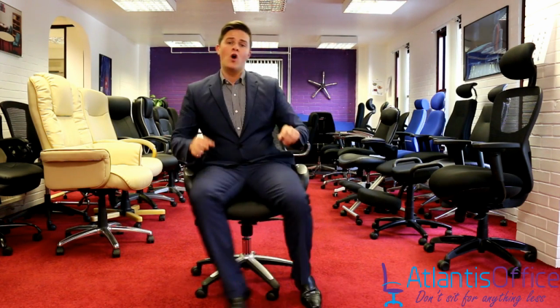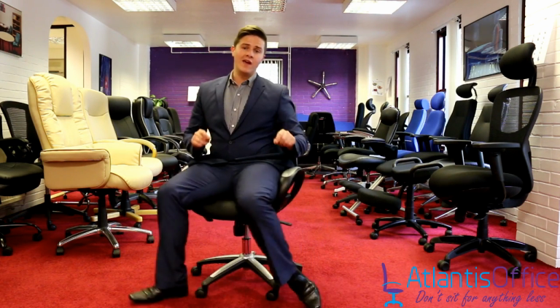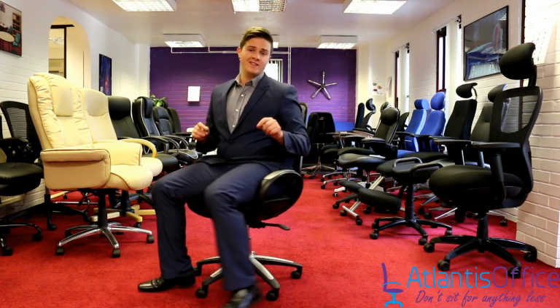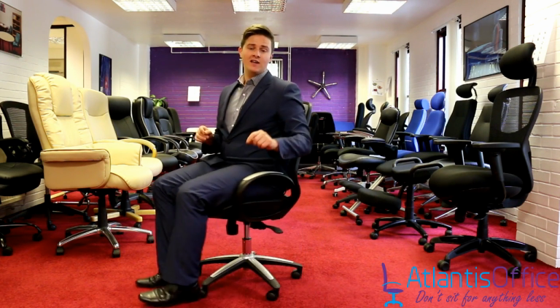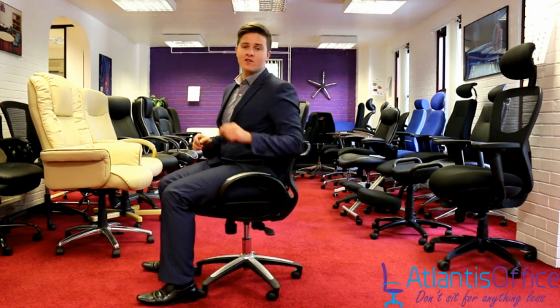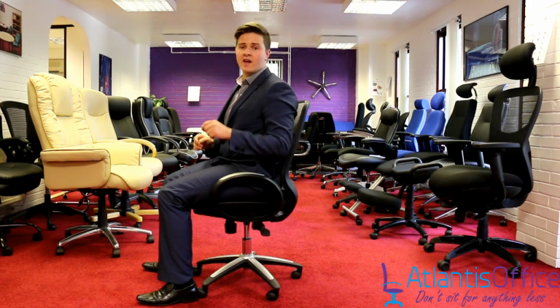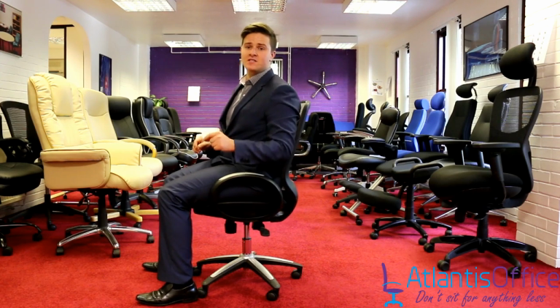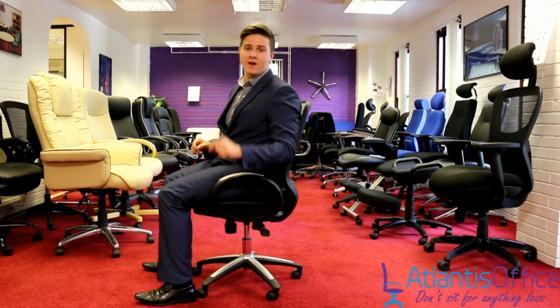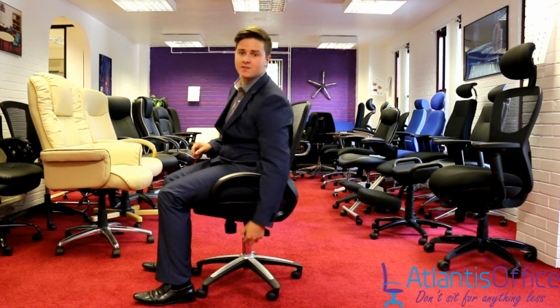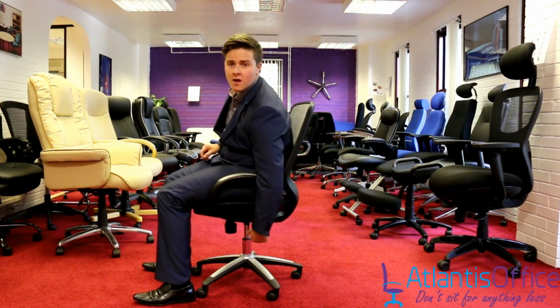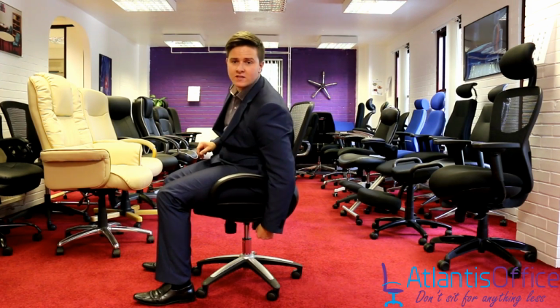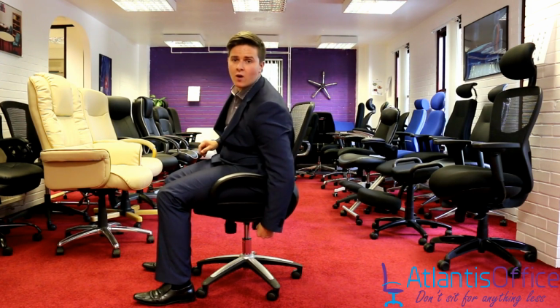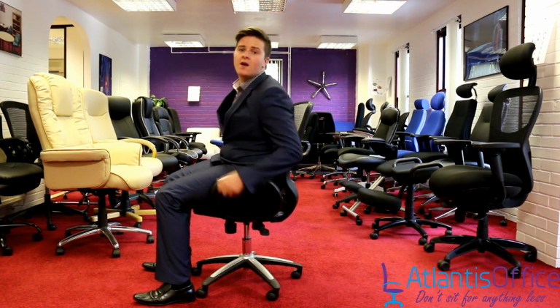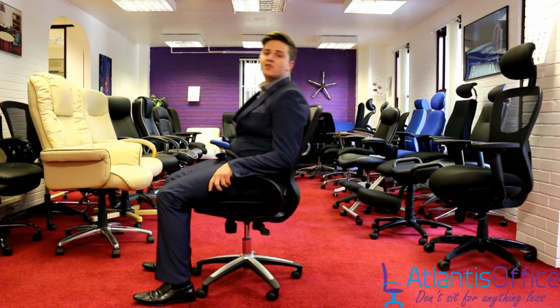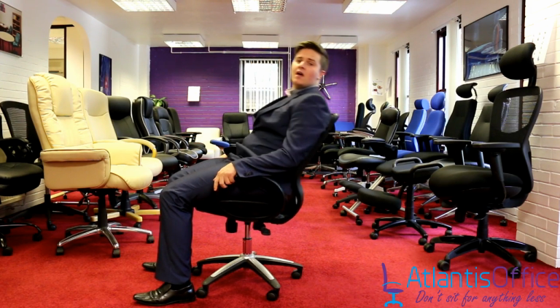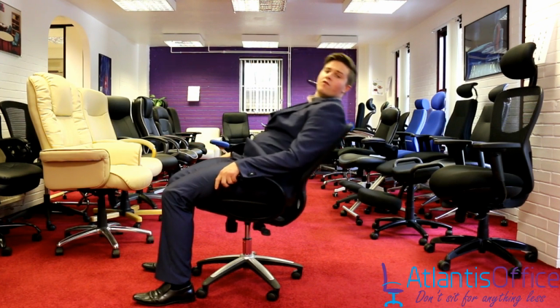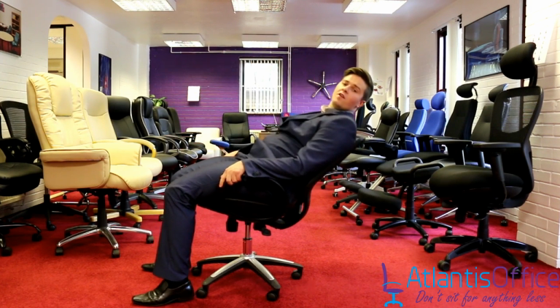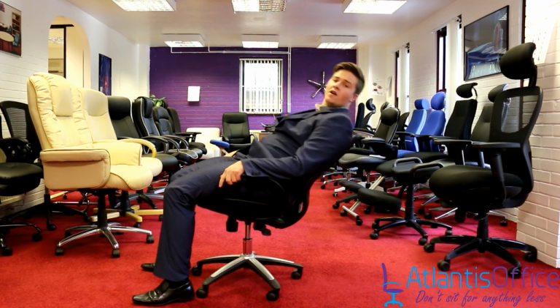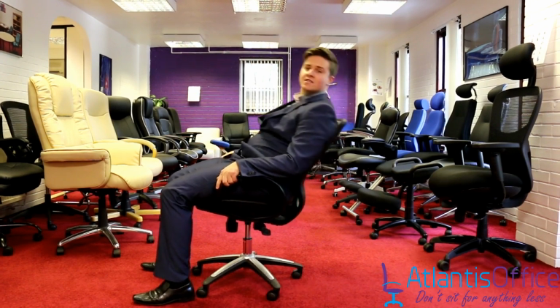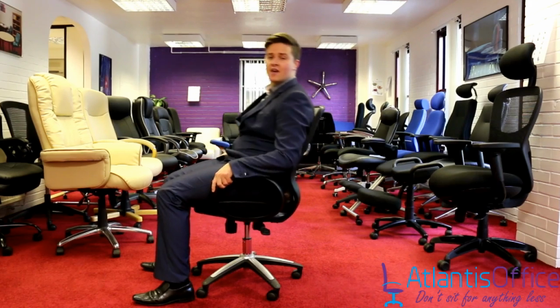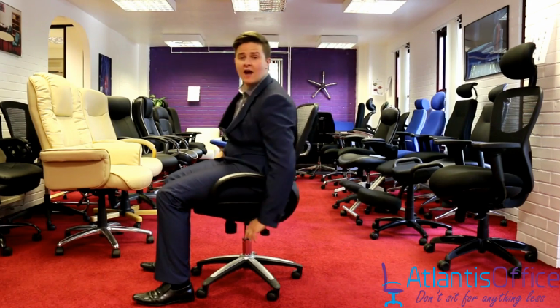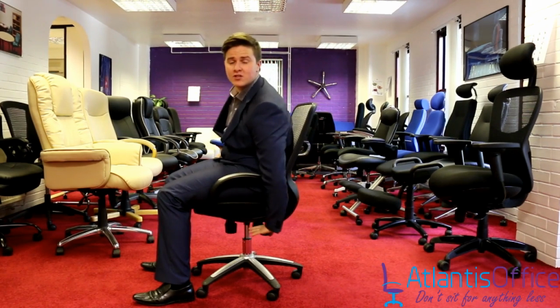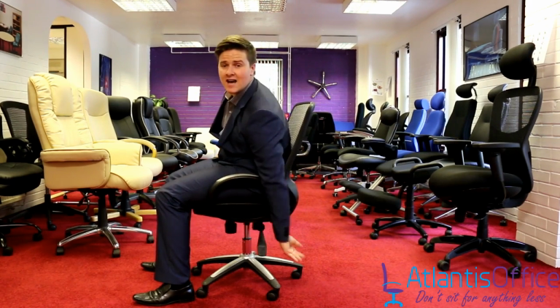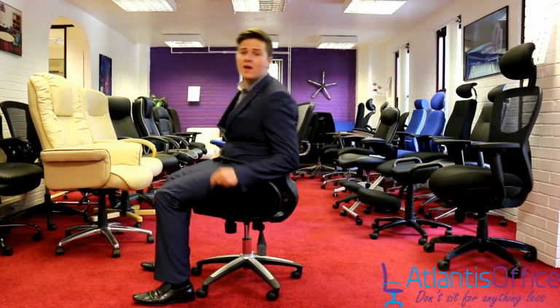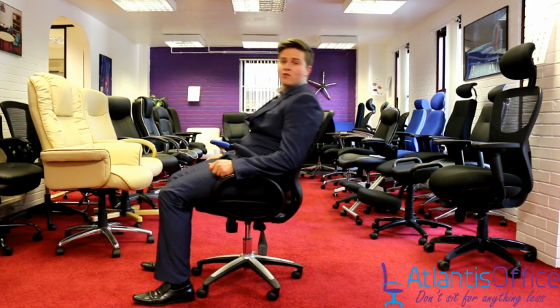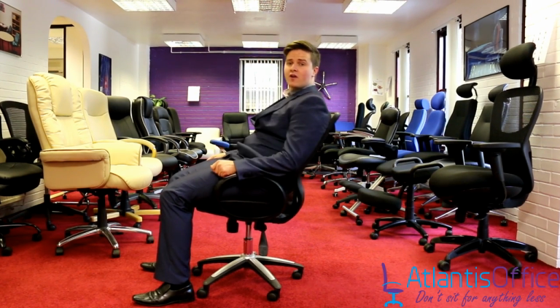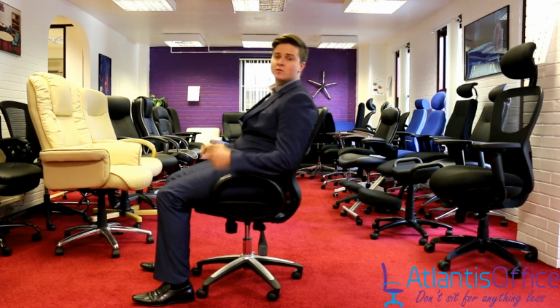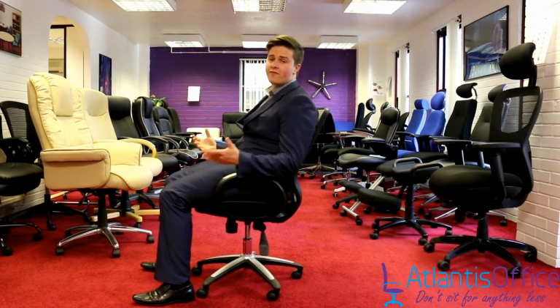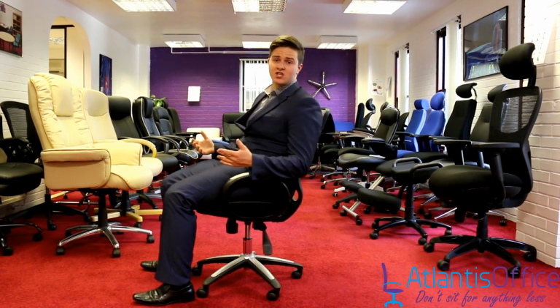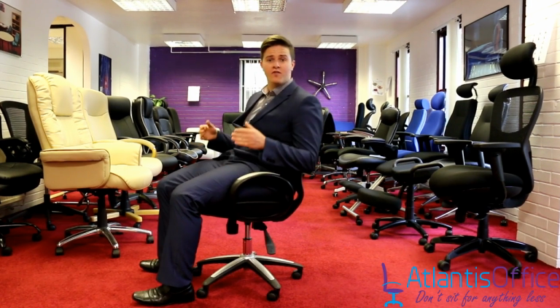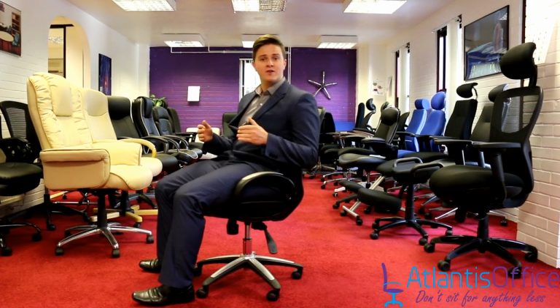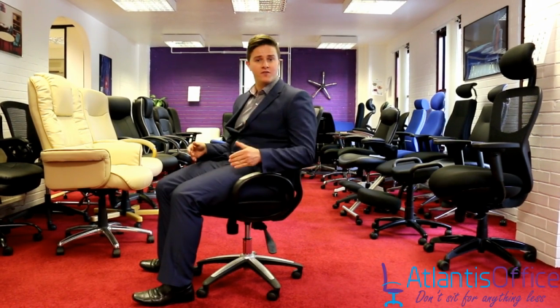On your left hand side you have the lock any position mechanism. Pull this handle up and the chair will free float, as you can see here. Then push it down and you can lock it into whichever position you find most comfortable.